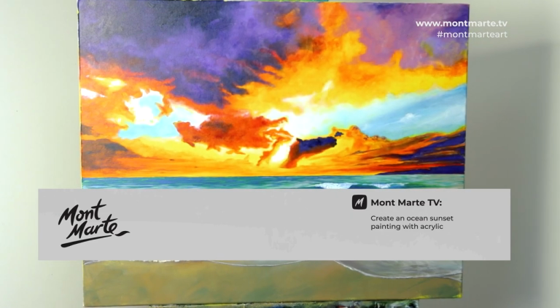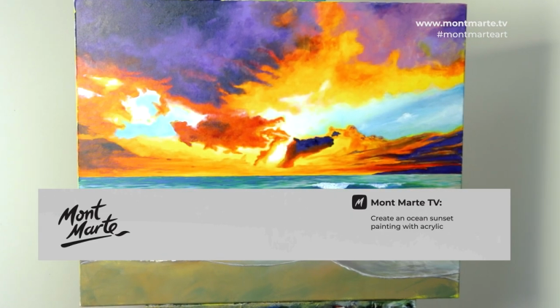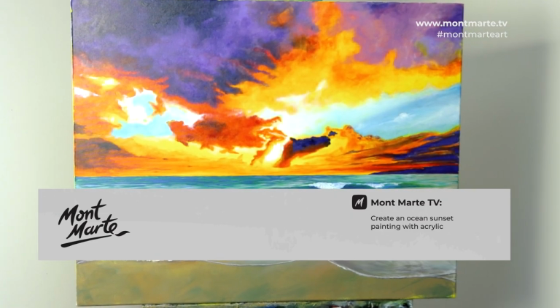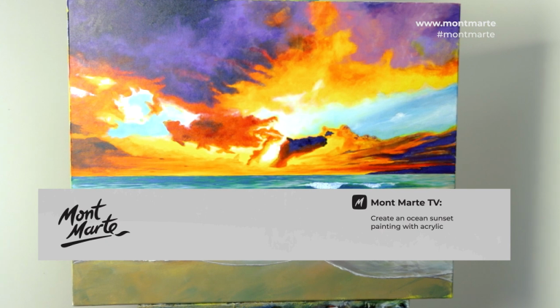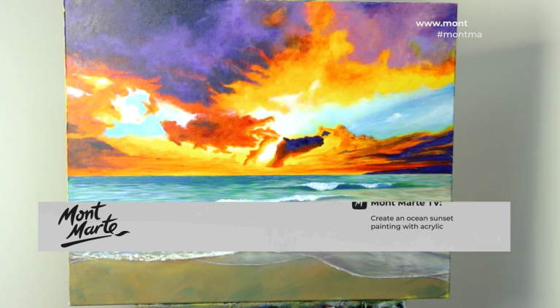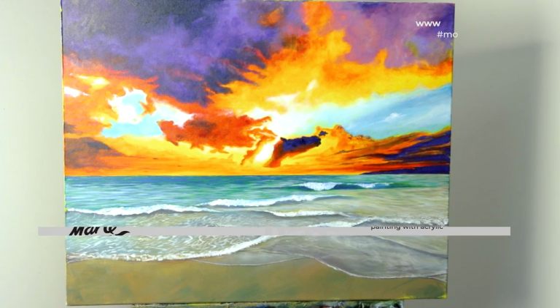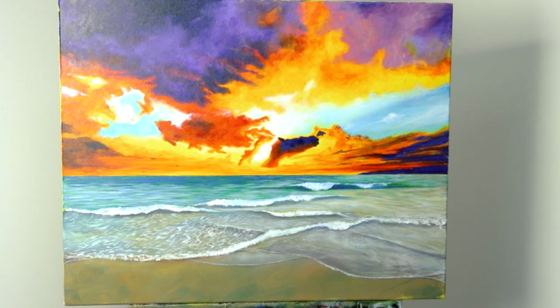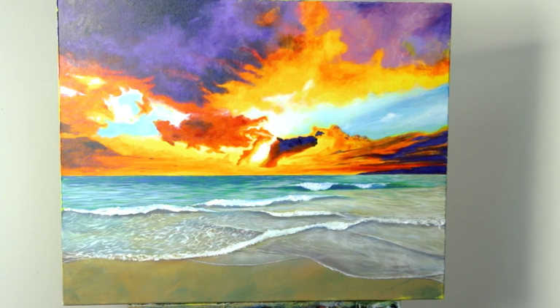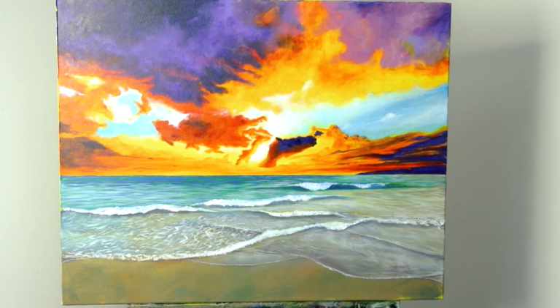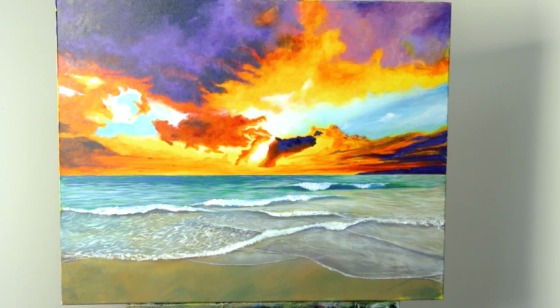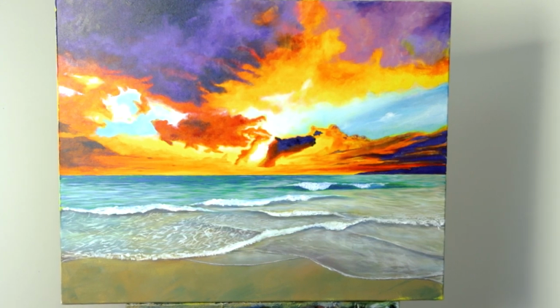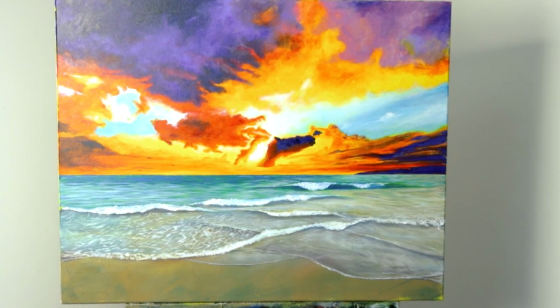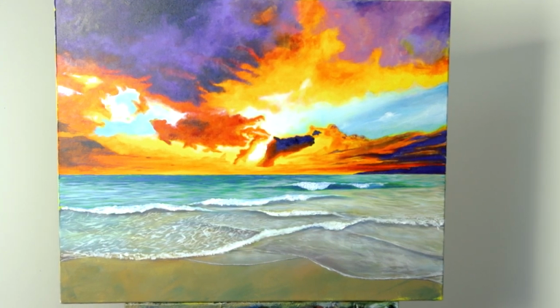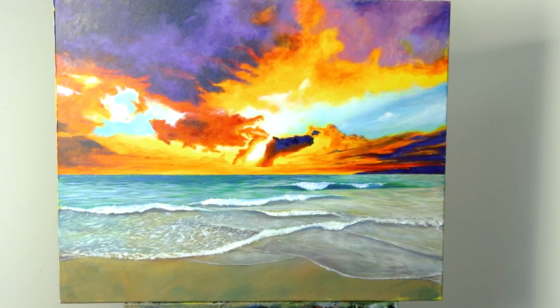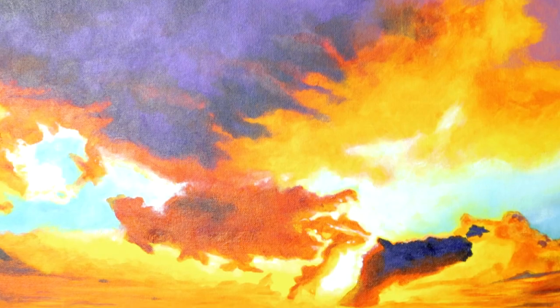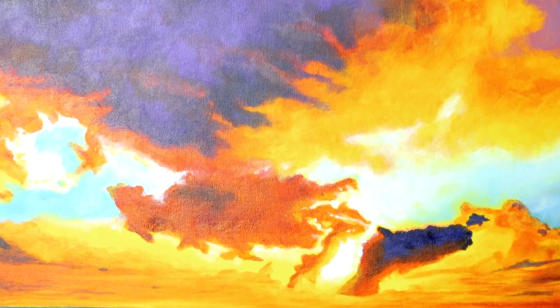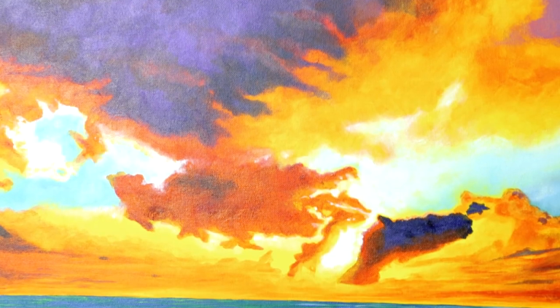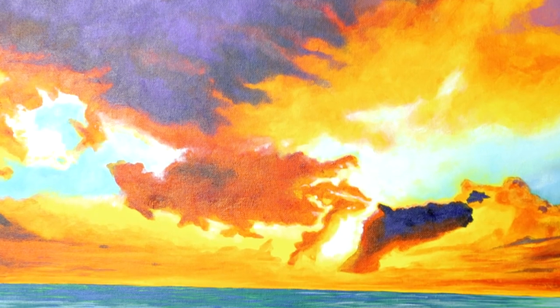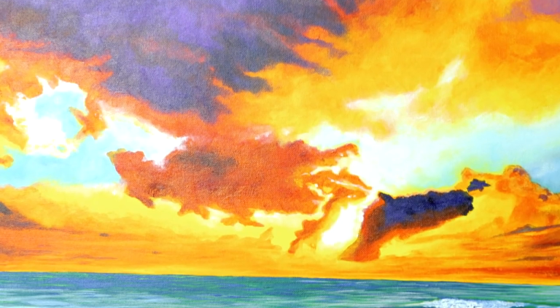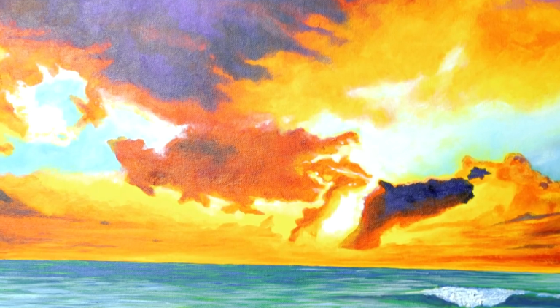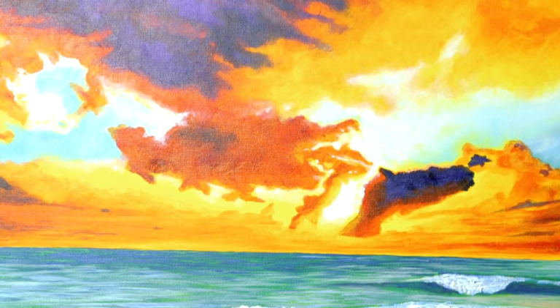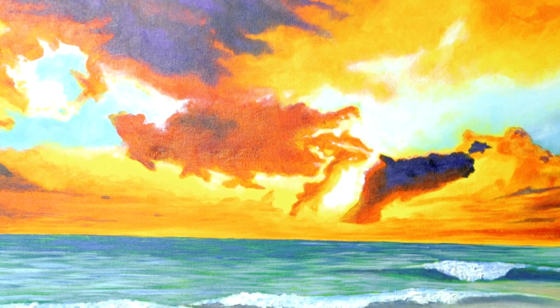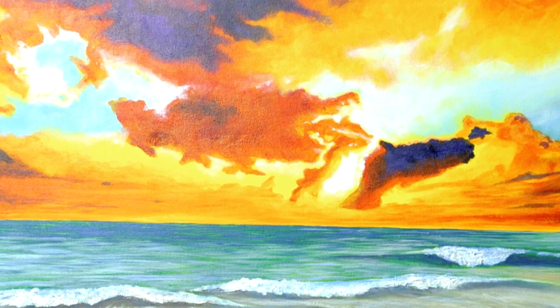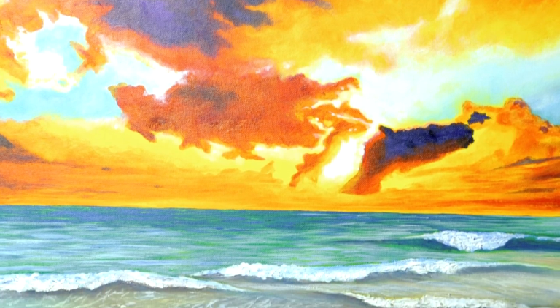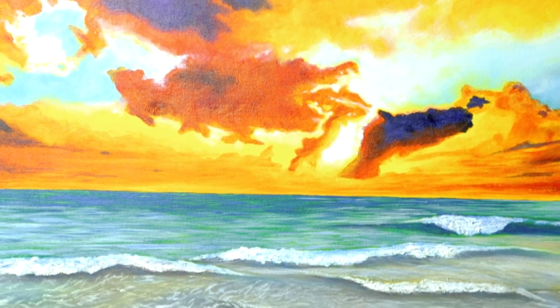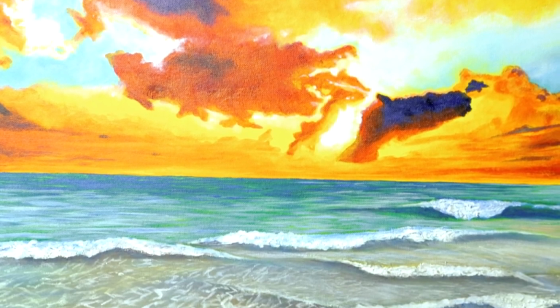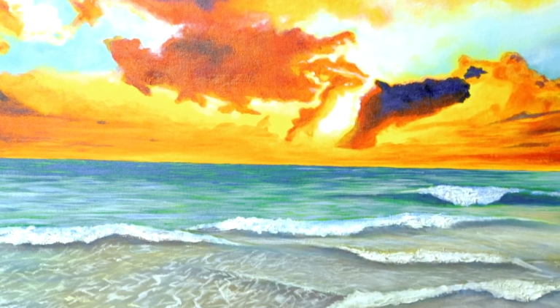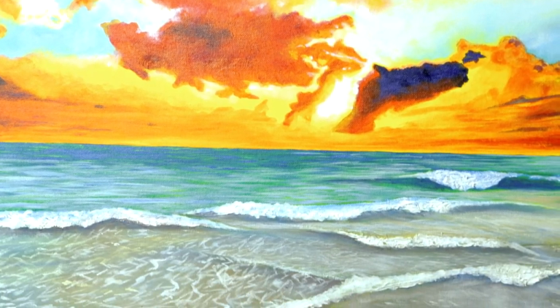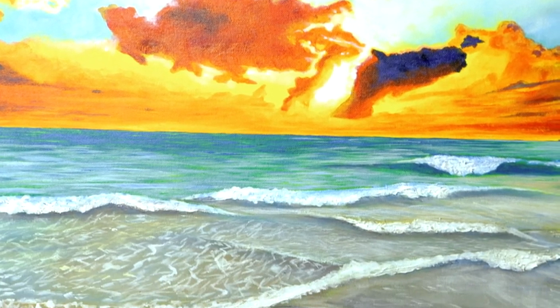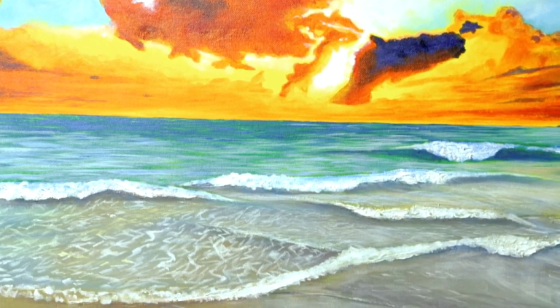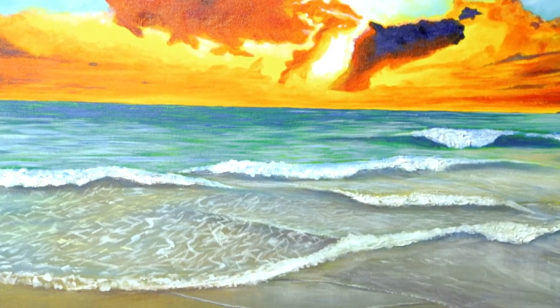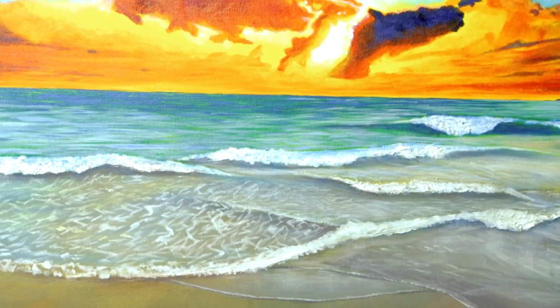Today we'll be painting this colourful ocean sunset with the 8-piece Dimension Acrylic introduction set. Let's get into it.